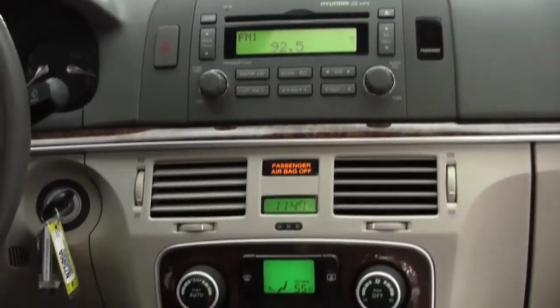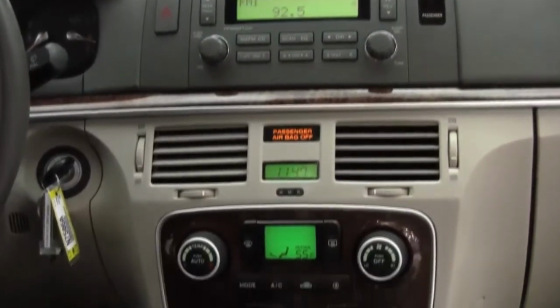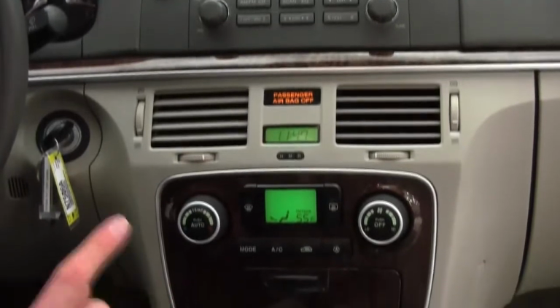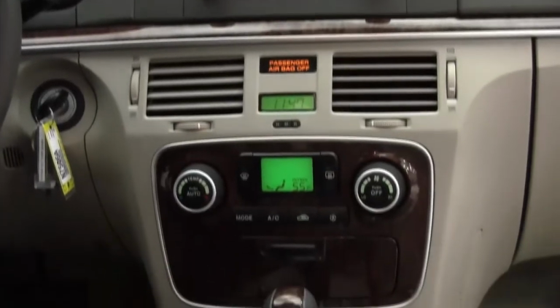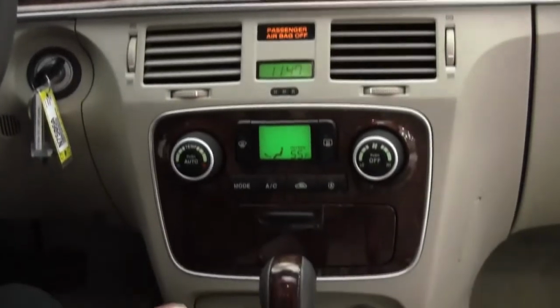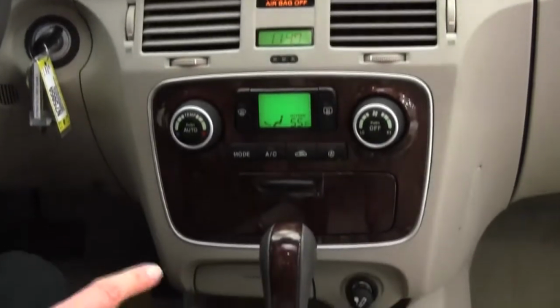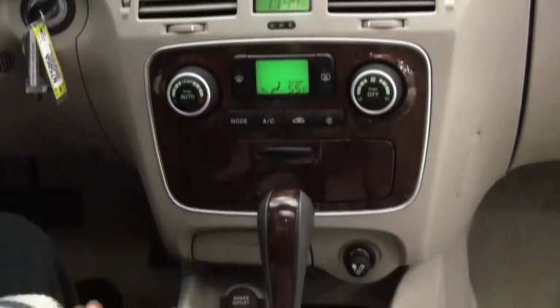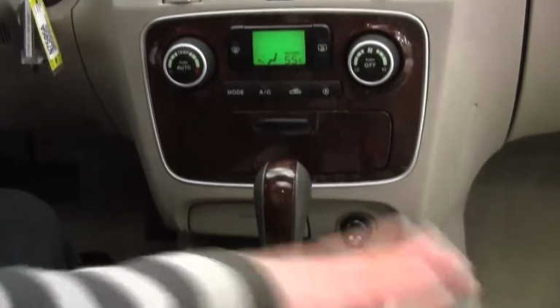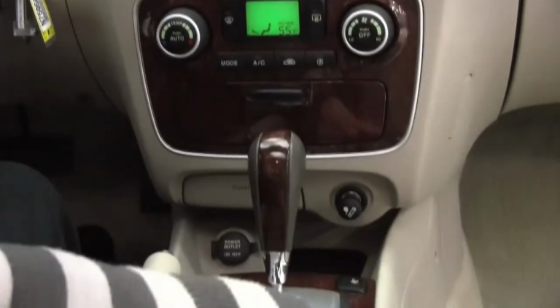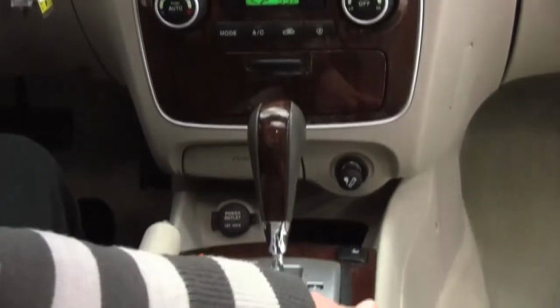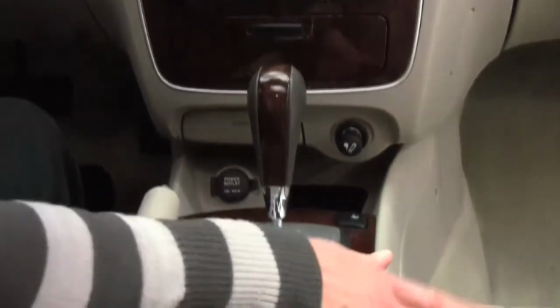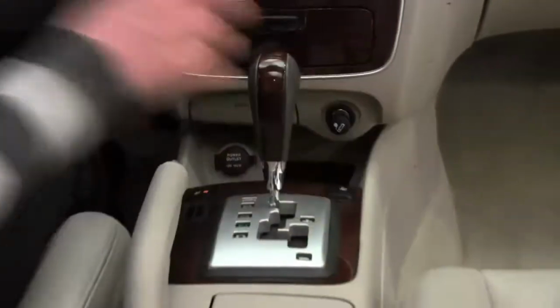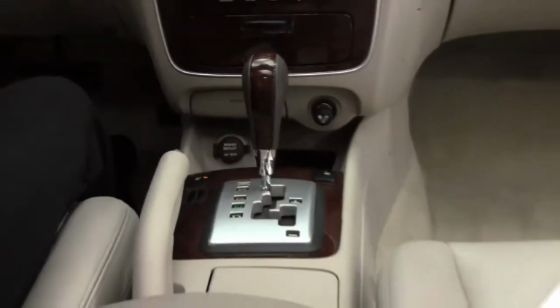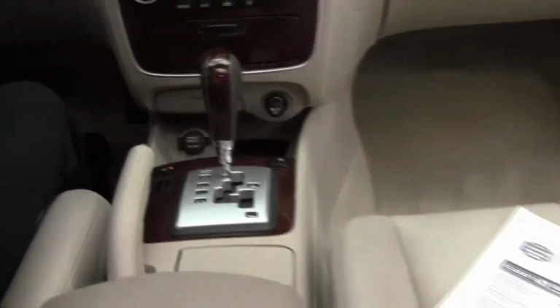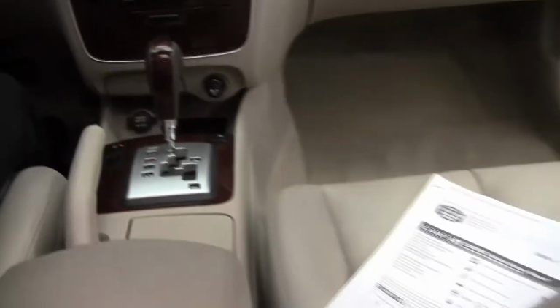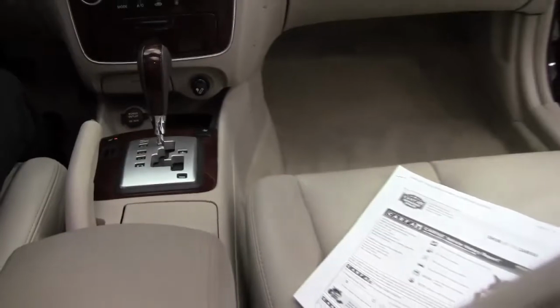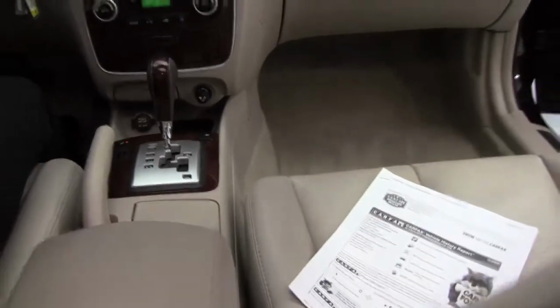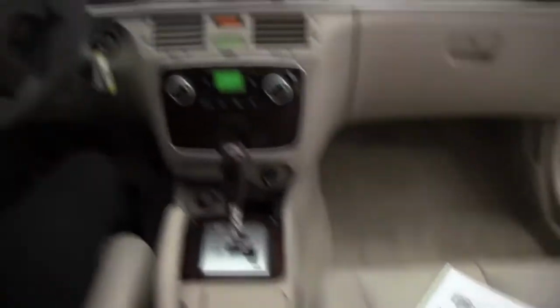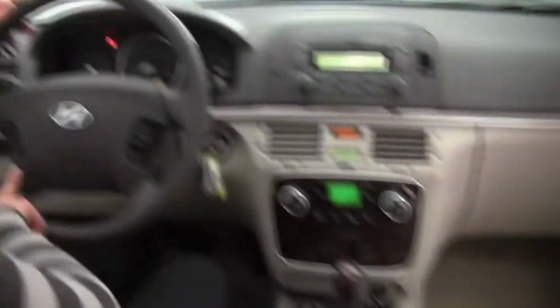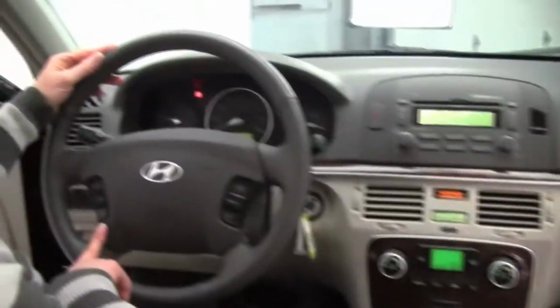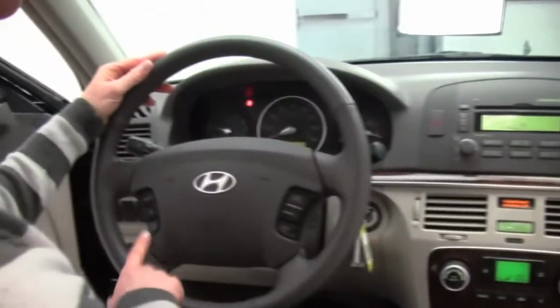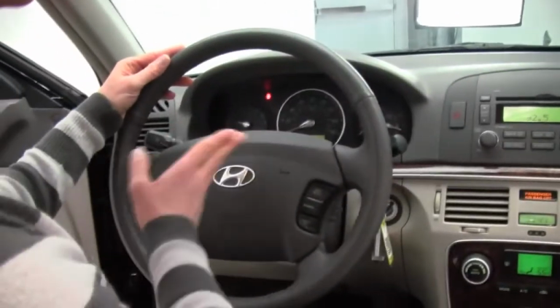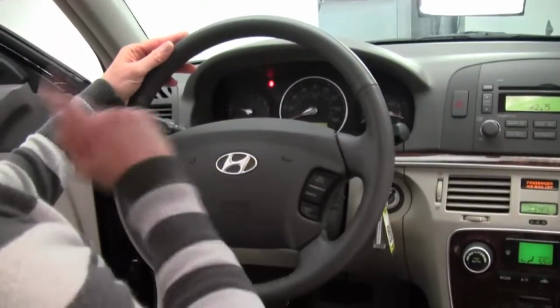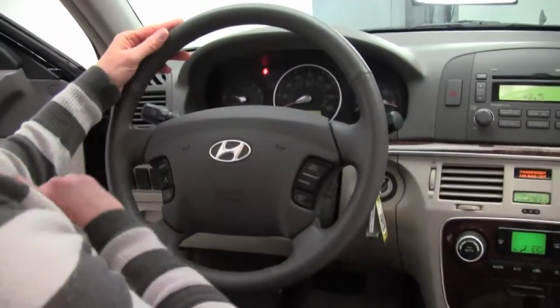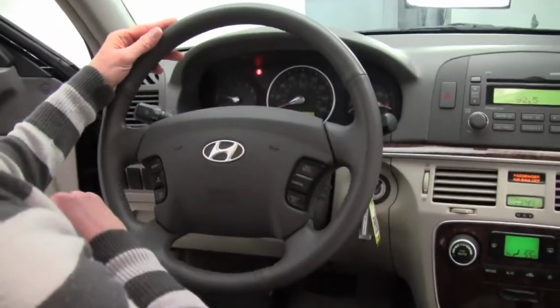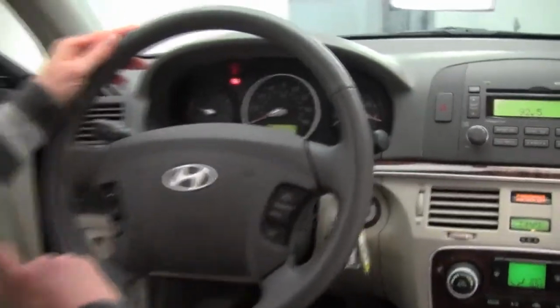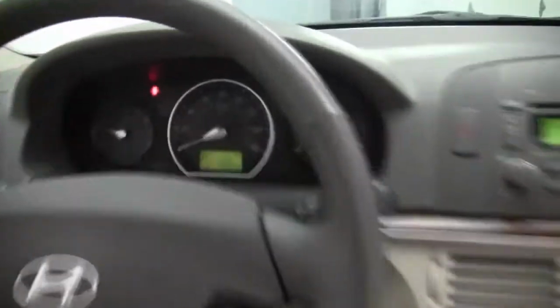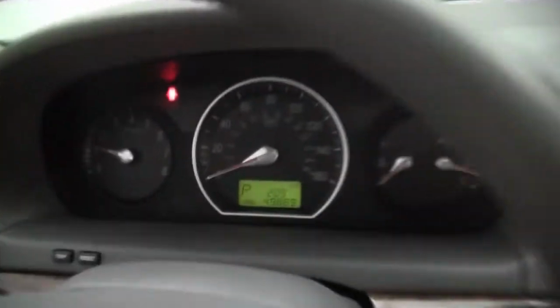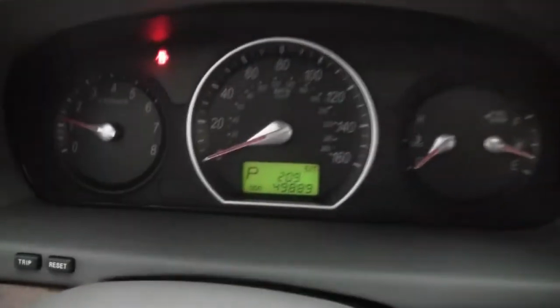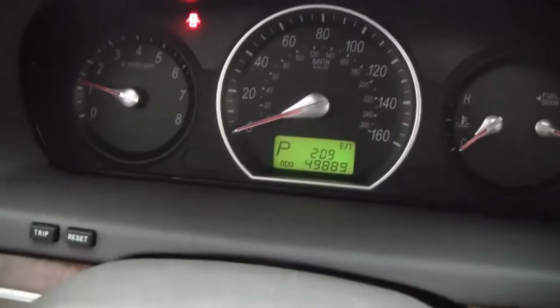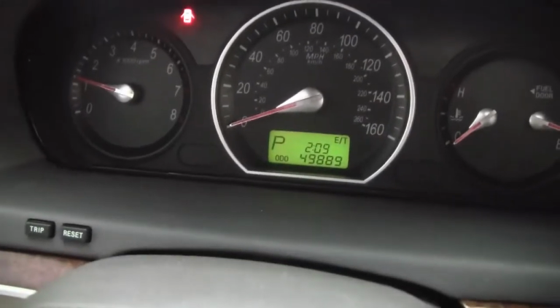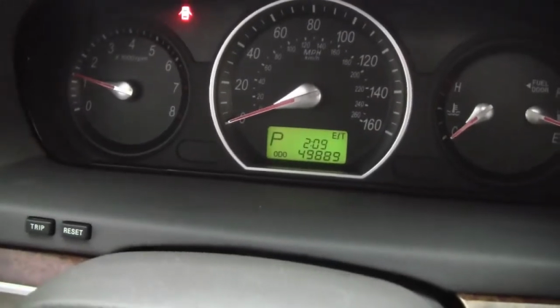It smells great in here, definitely a non-smoking vehicle. Heated driver and passenger seat, cruise control, steering wheel mounted controls, and as you can see the vehicle has 49,889 miles on it.